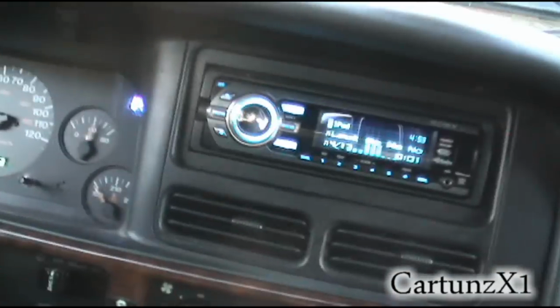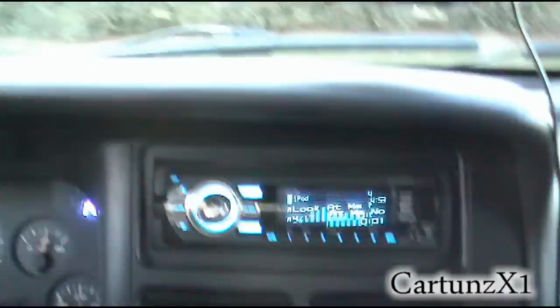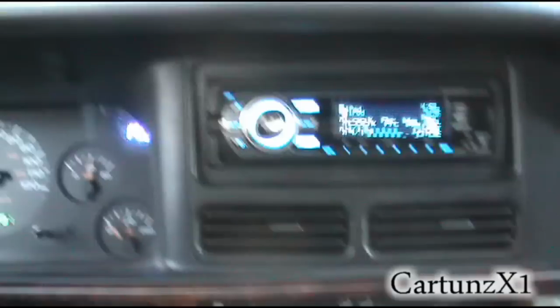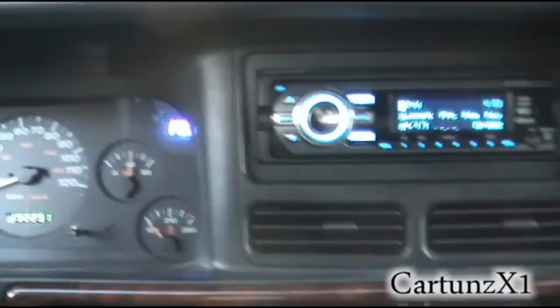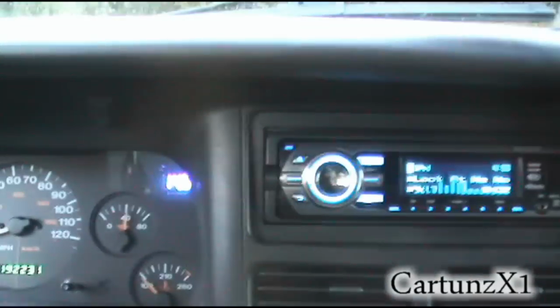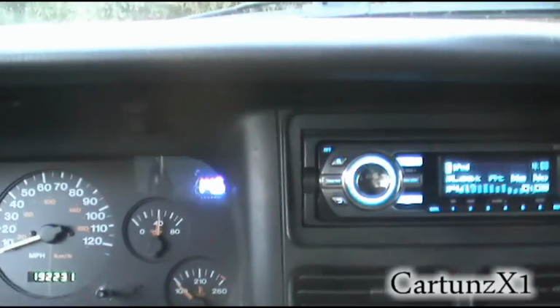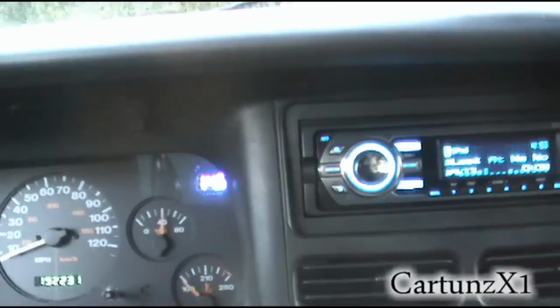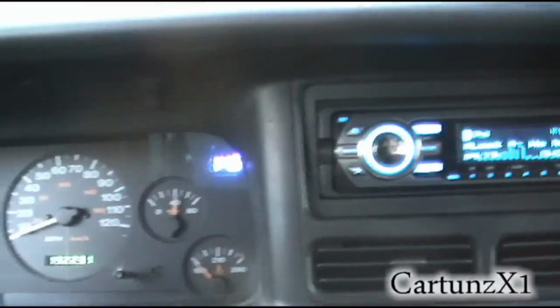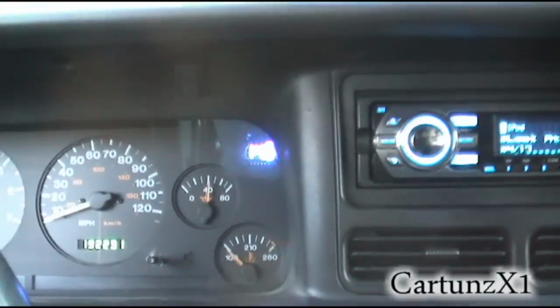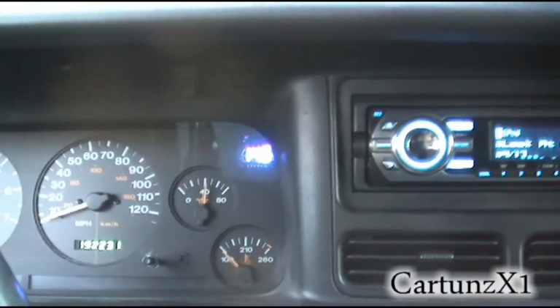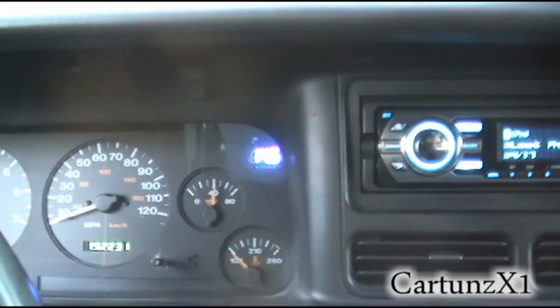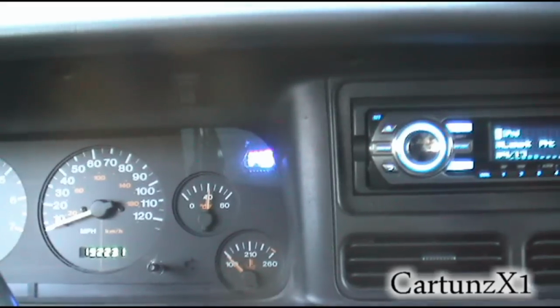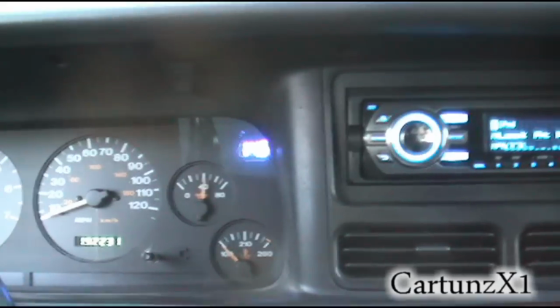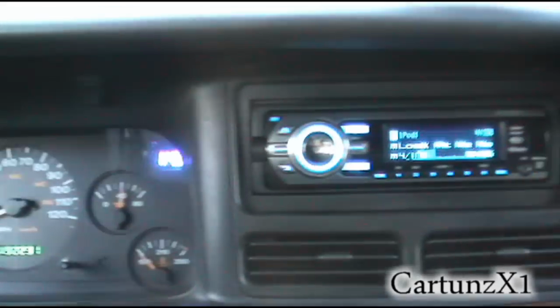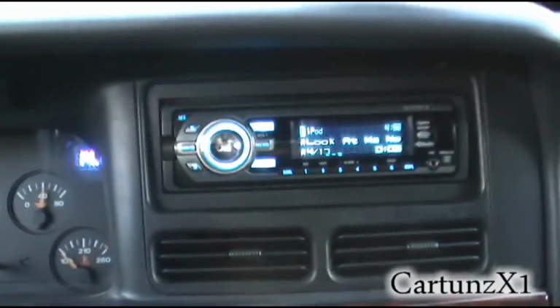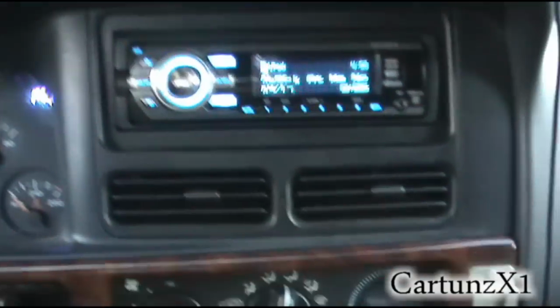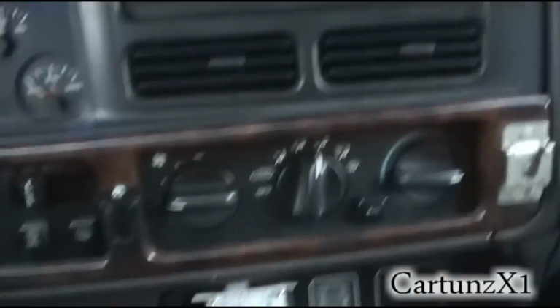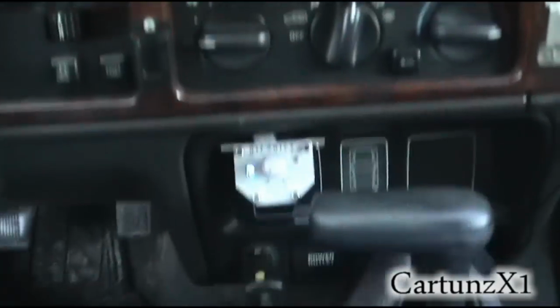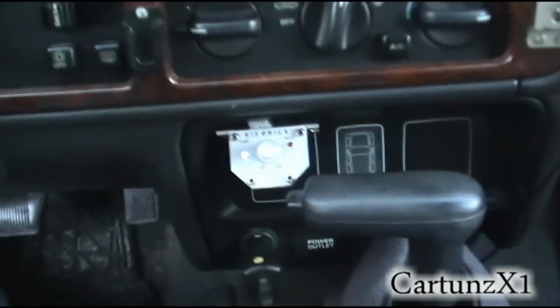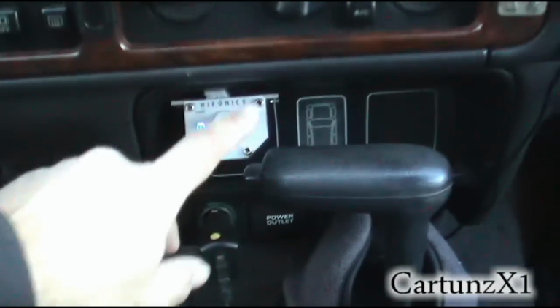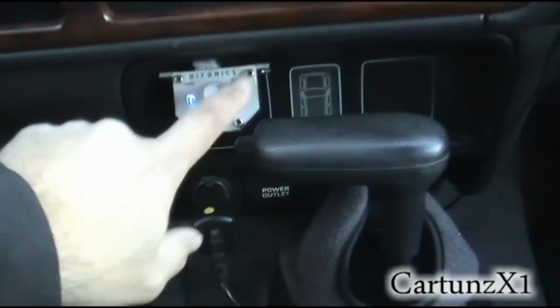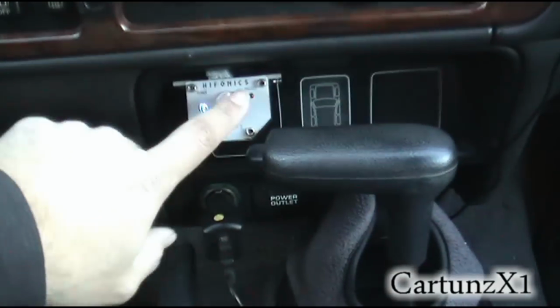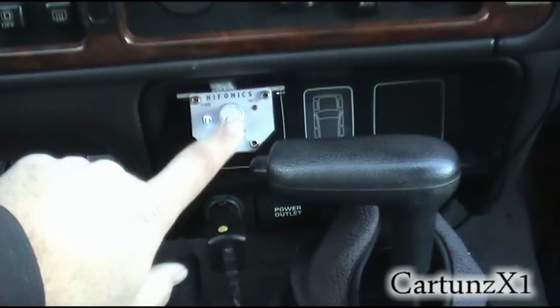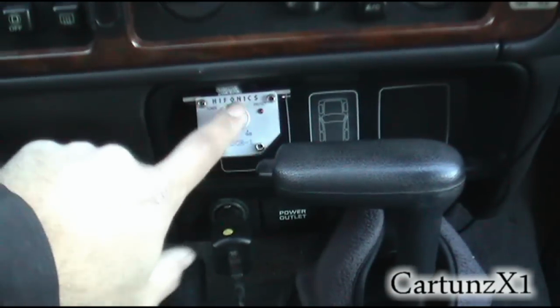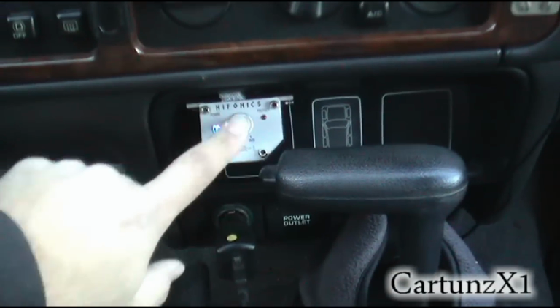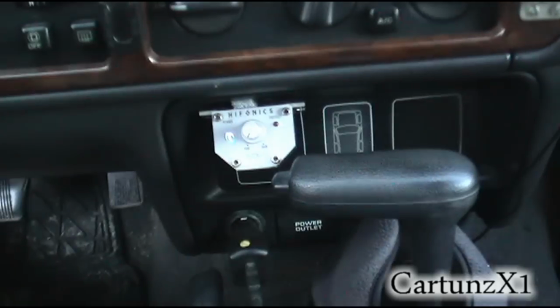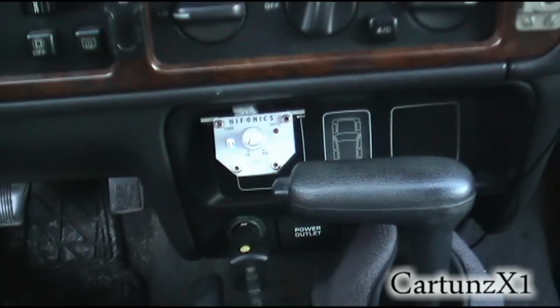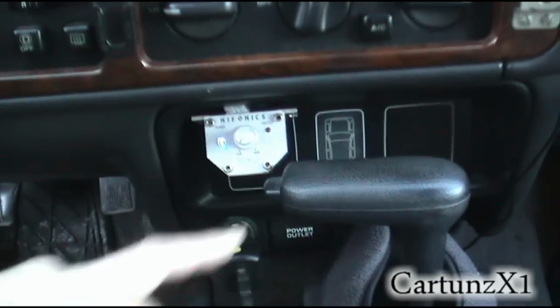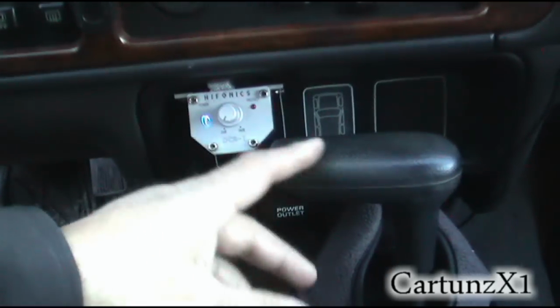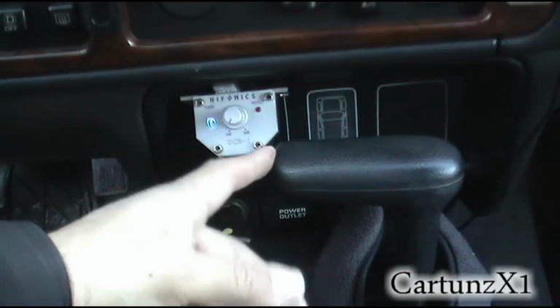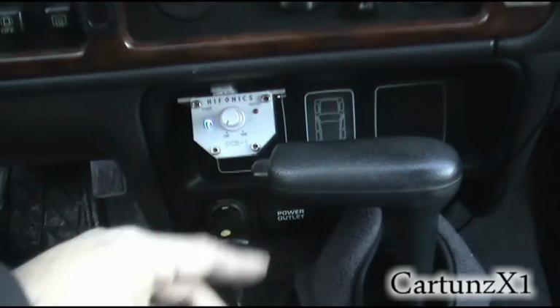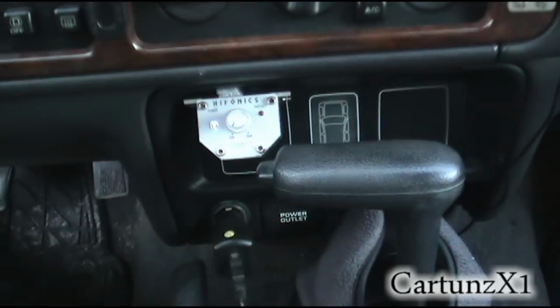As you've already seen, I've got my voltmeter in the dash, and here's my bass knob here. I might be moving that shortly because I keep on smashing my thumb.